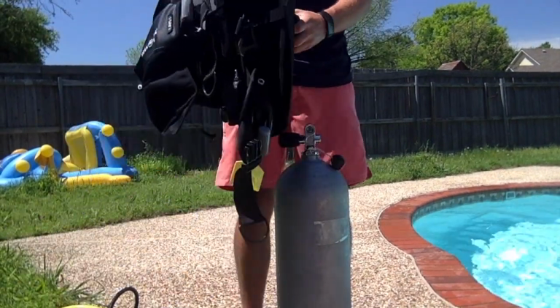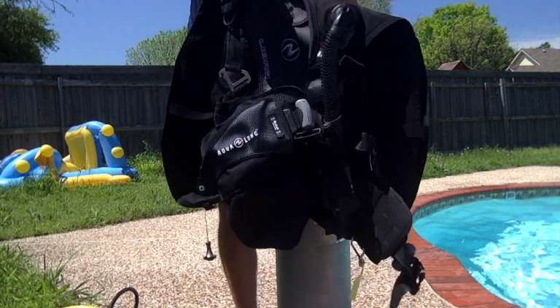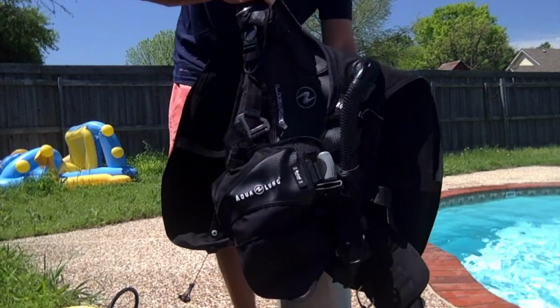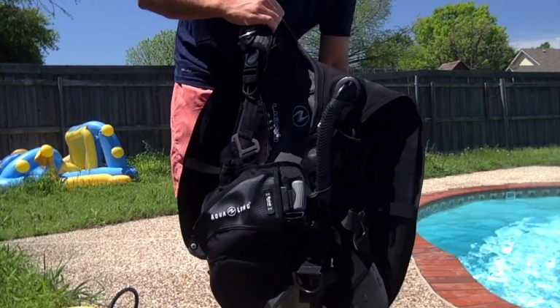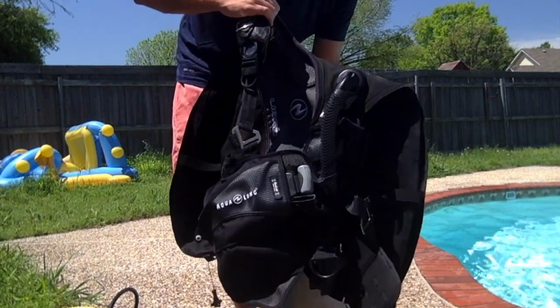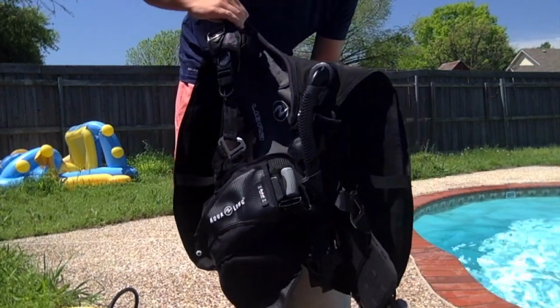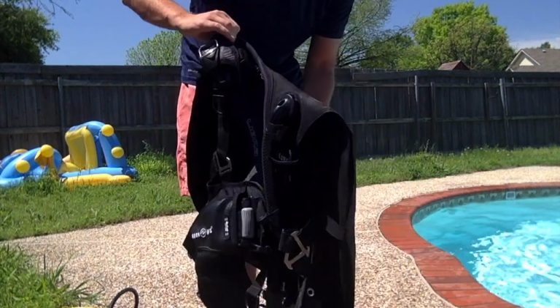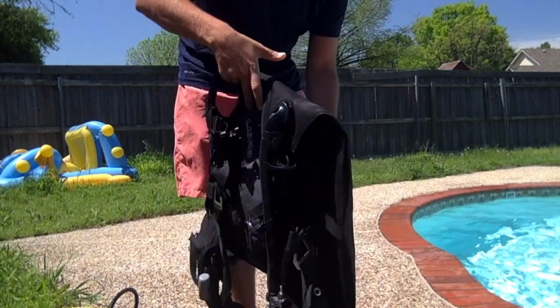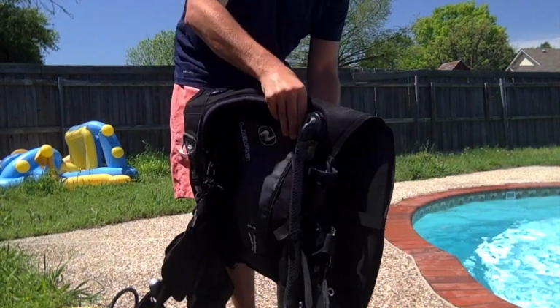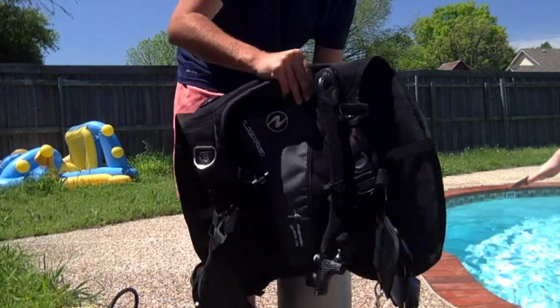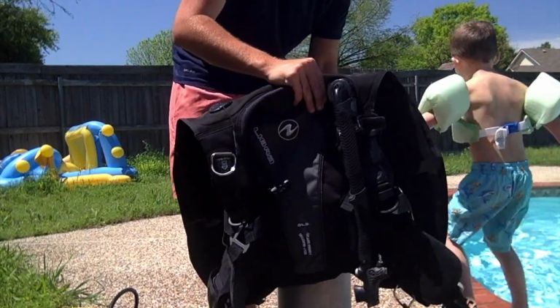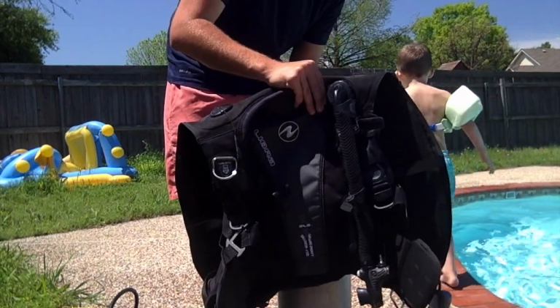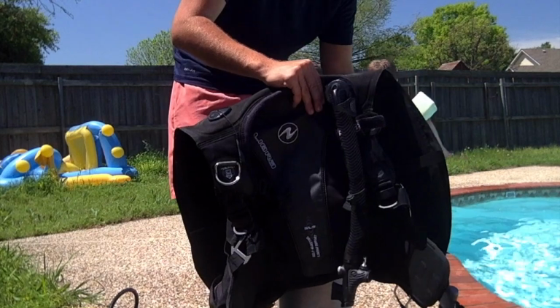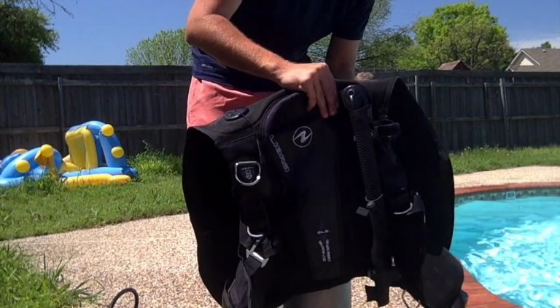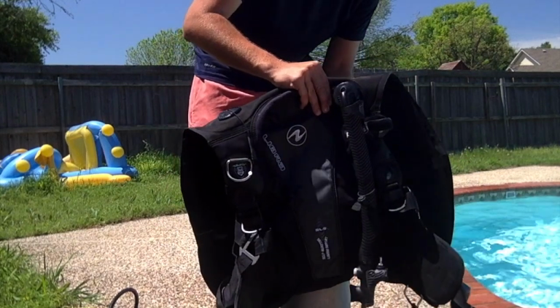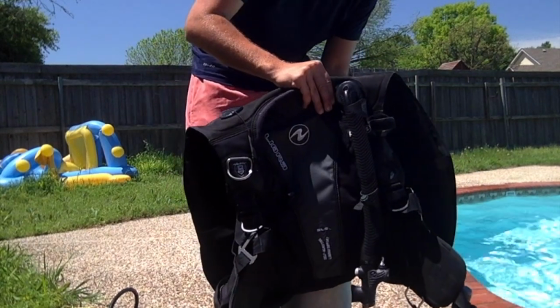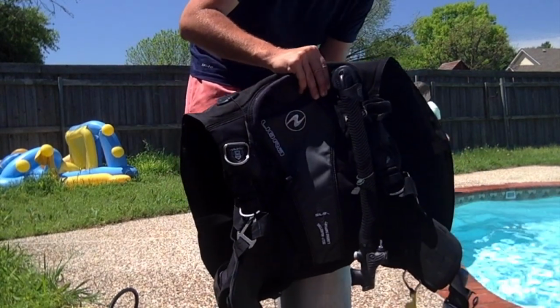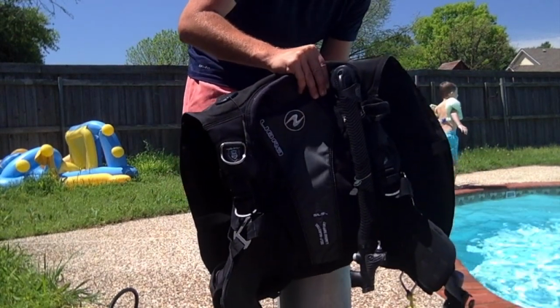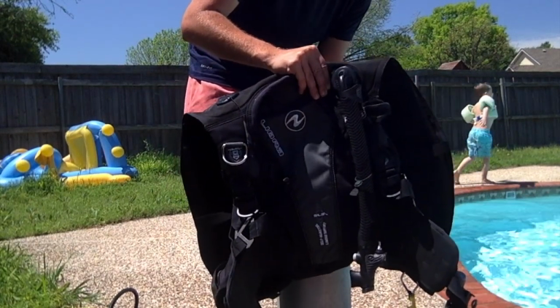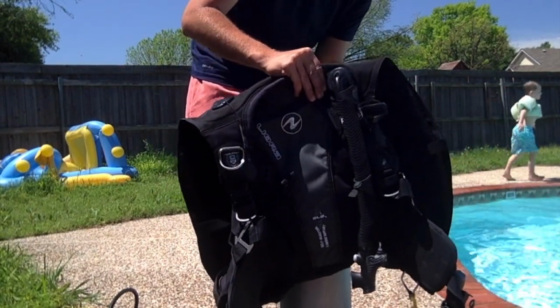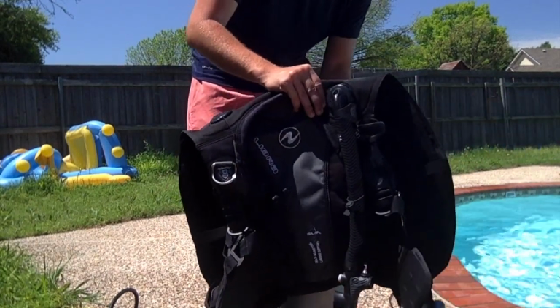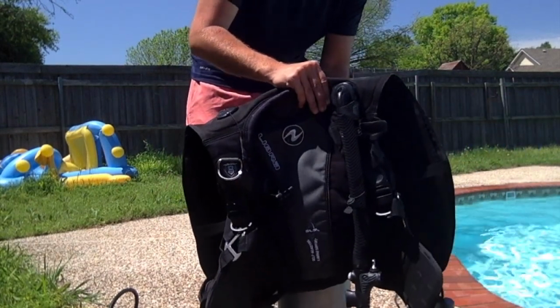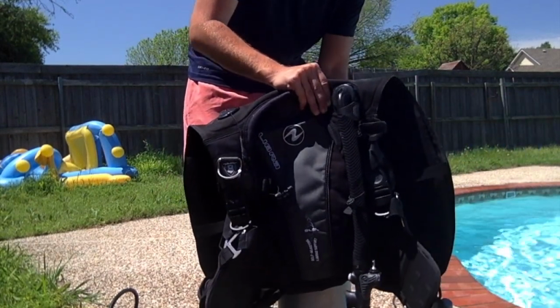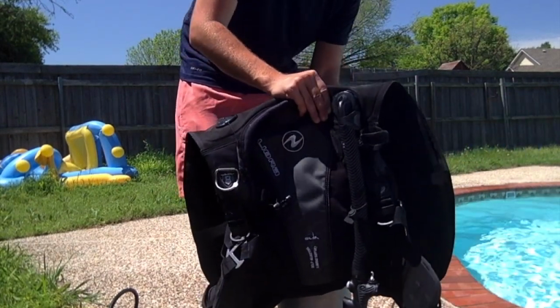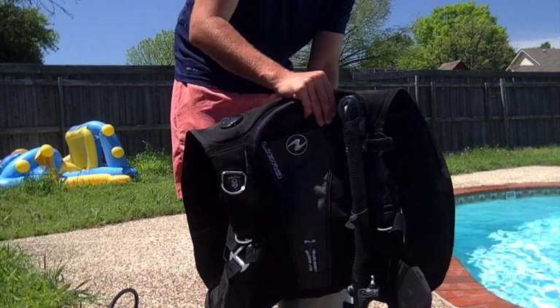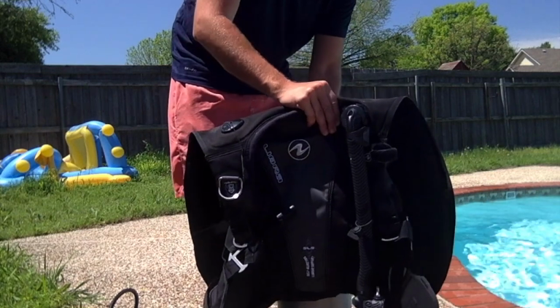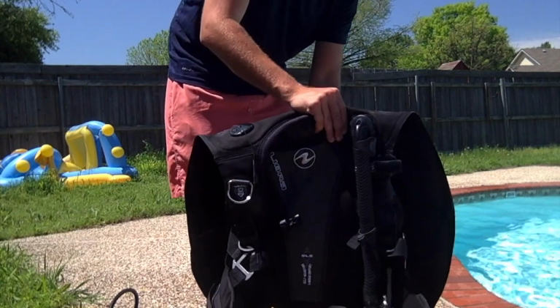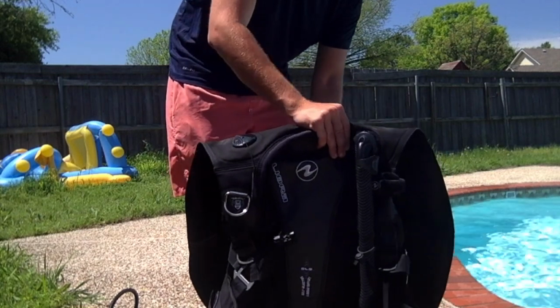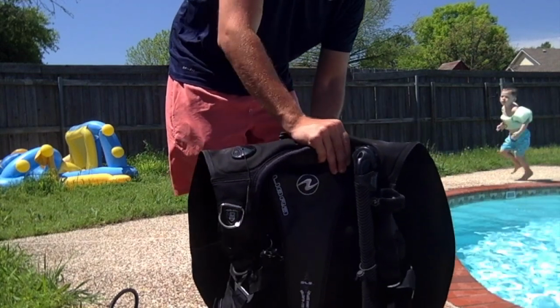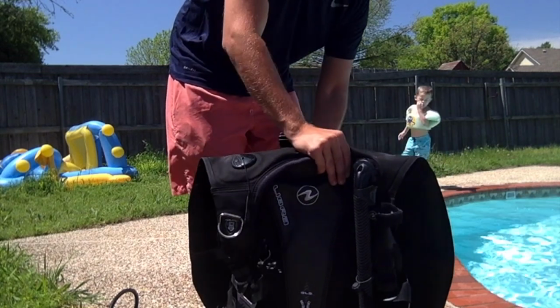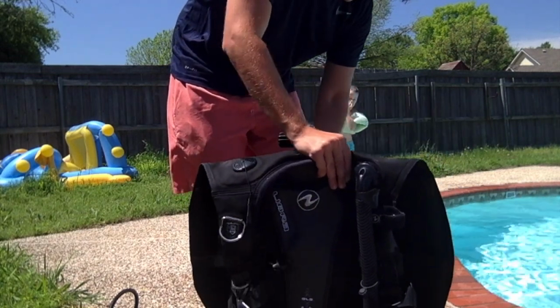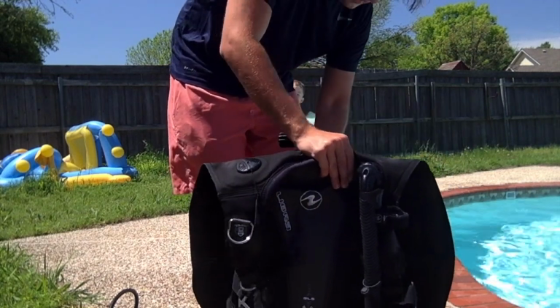Then you're going to get your BC, which is a buoyancy compensator. Your BC is like a backpack vest type thing that holds your air tank to you, and it also has other things attached to it.